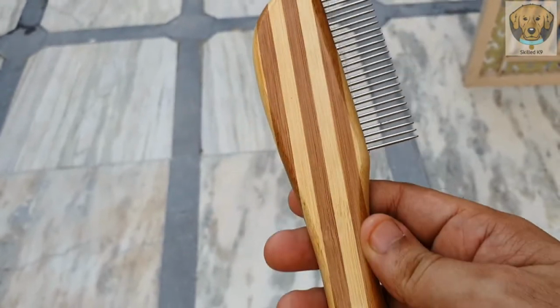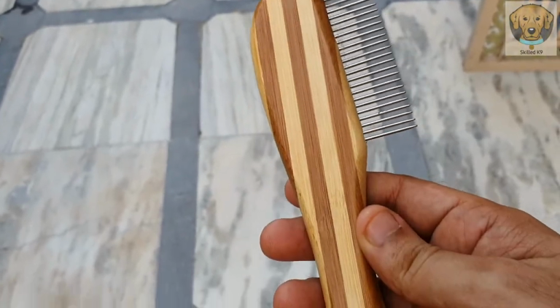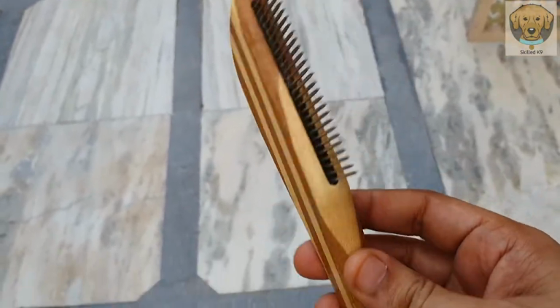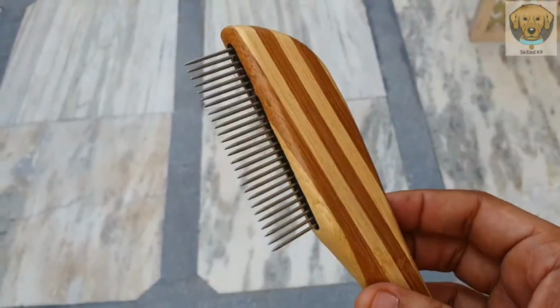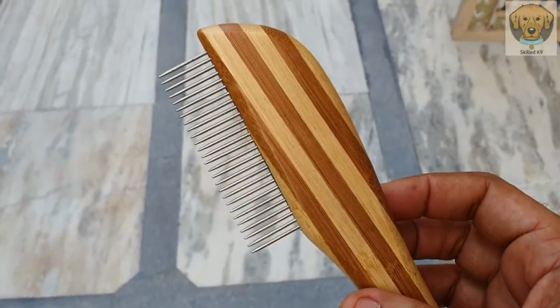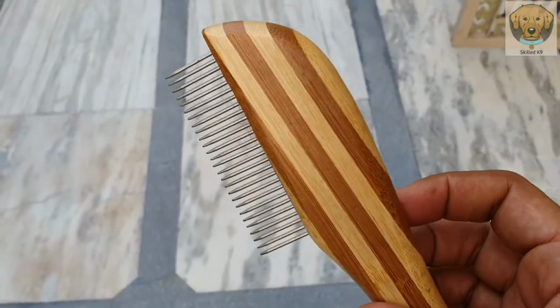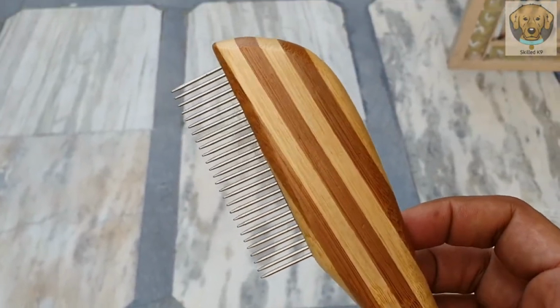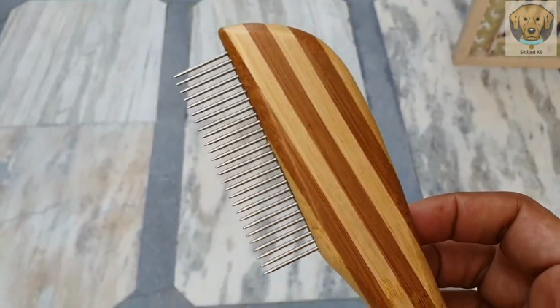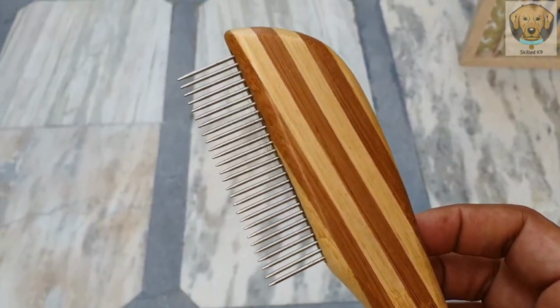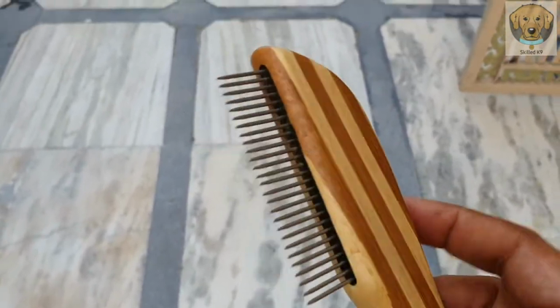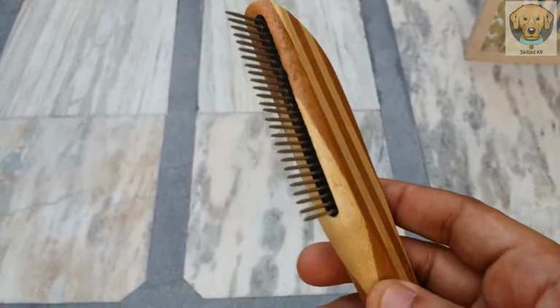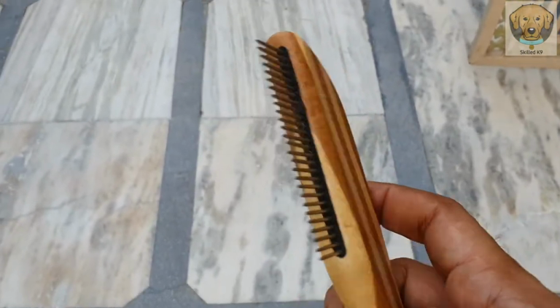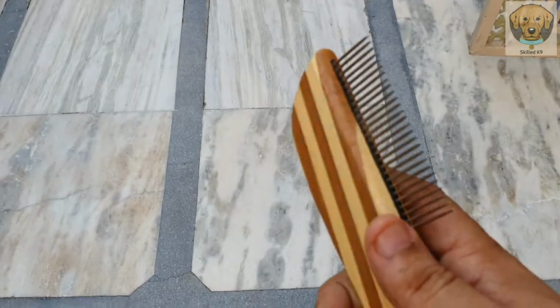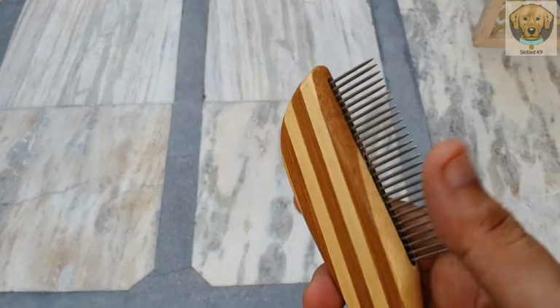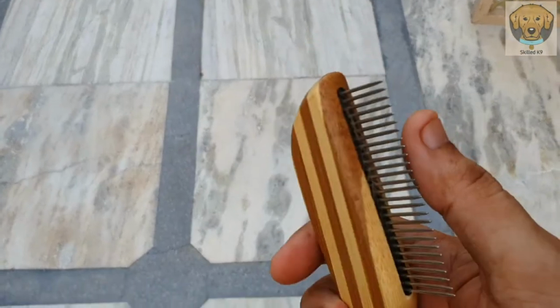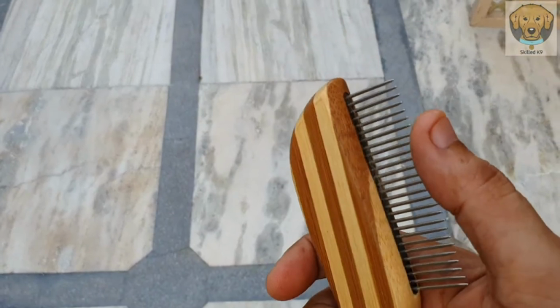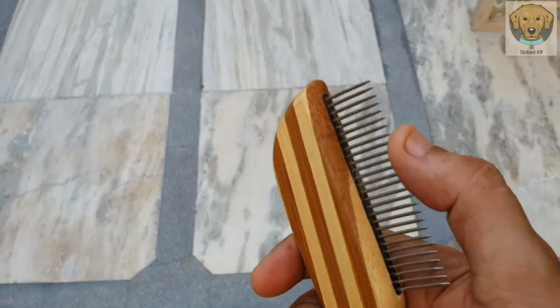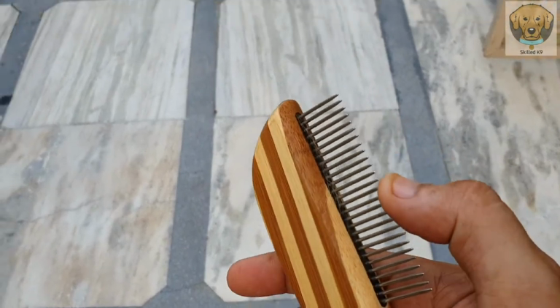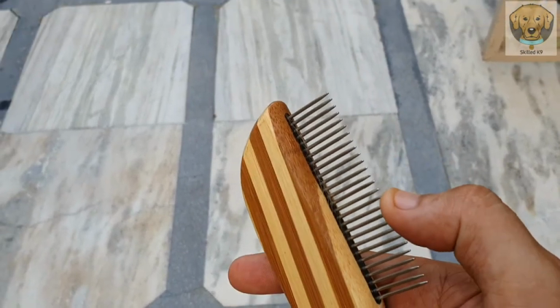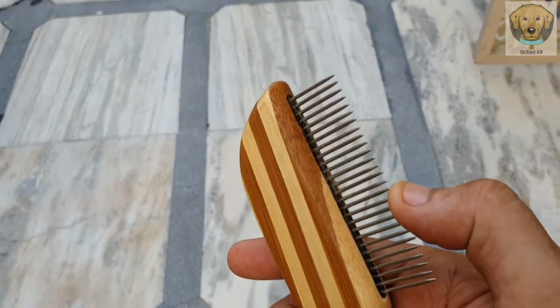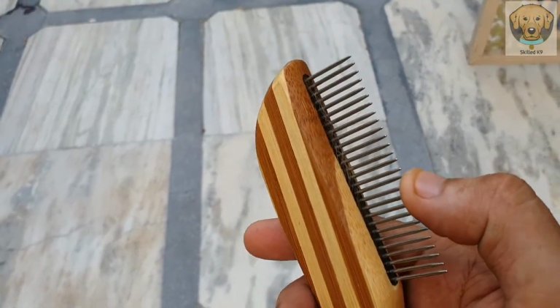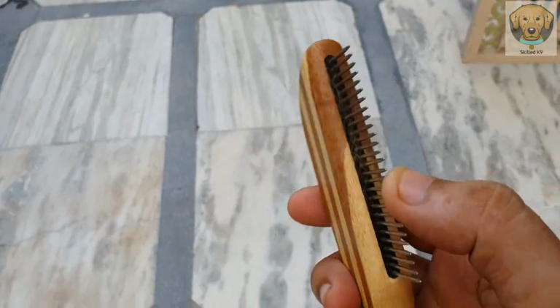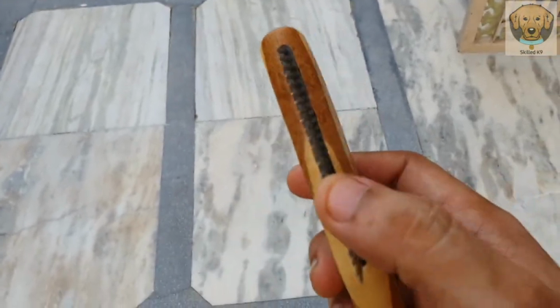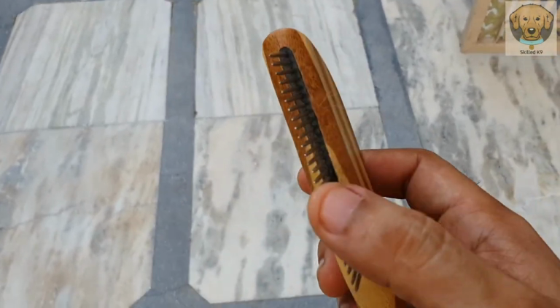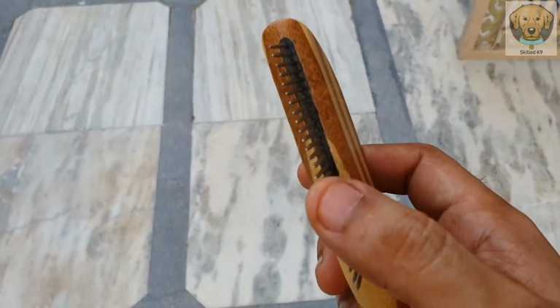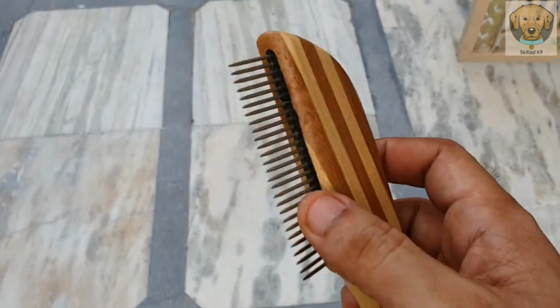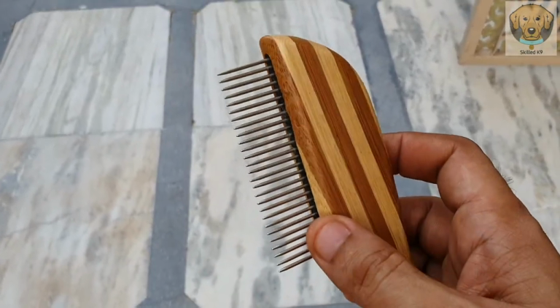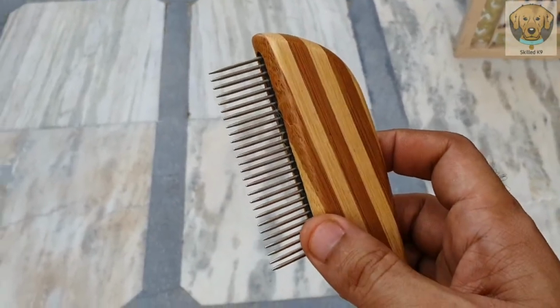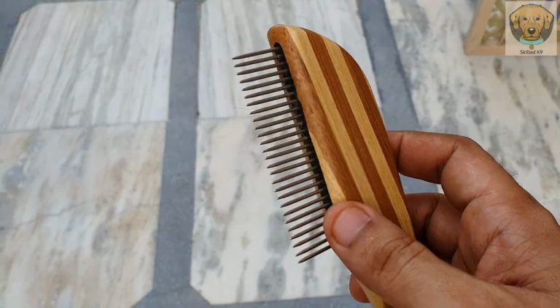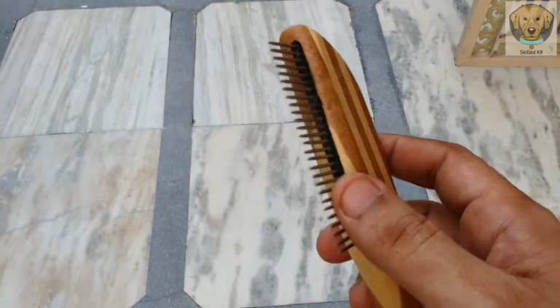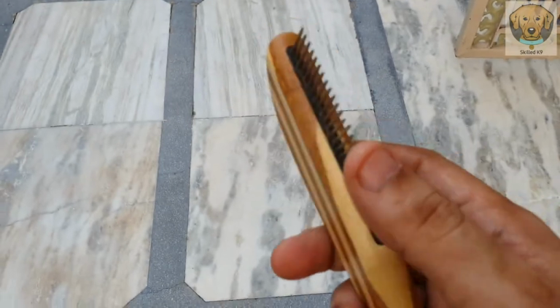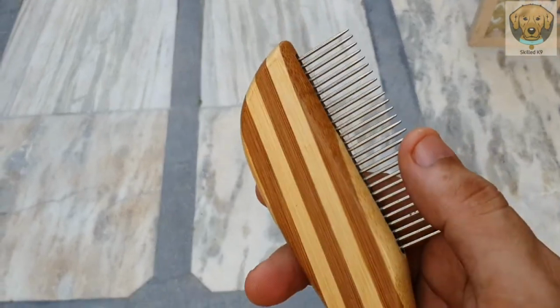It's good for those dogs. The finishing of it is good for them, and the teeth of it are not sharp.